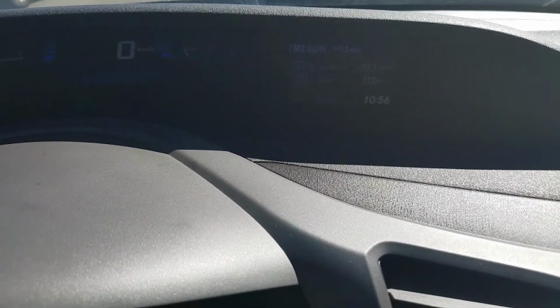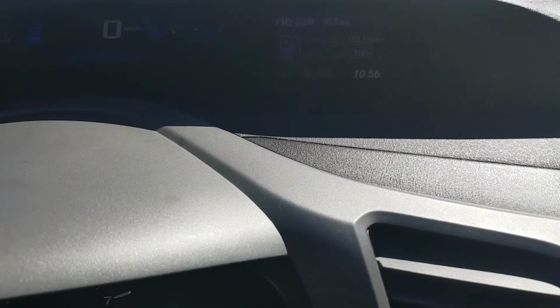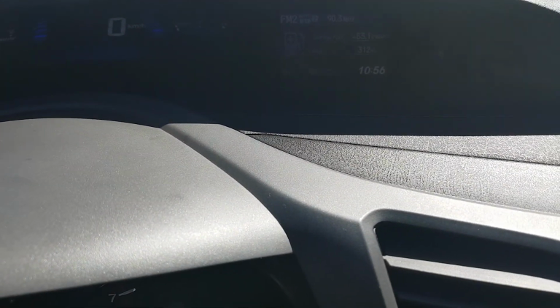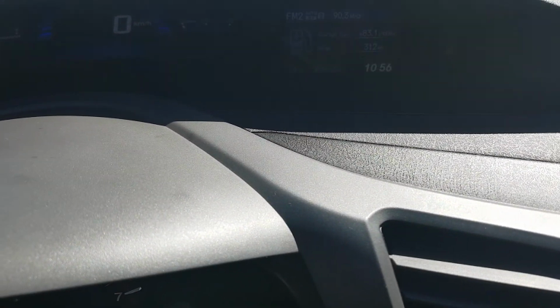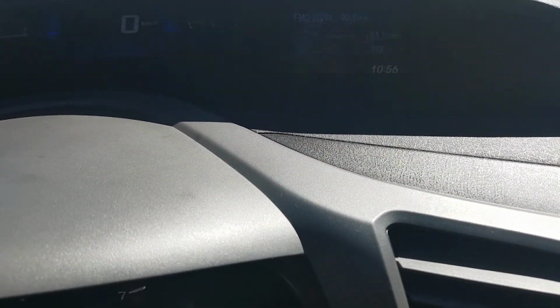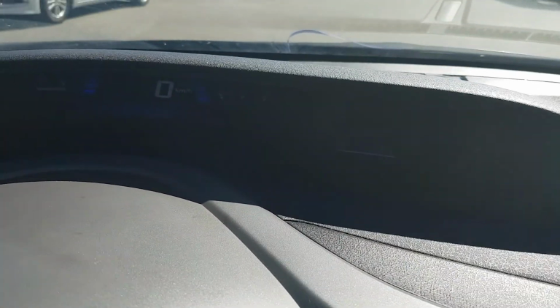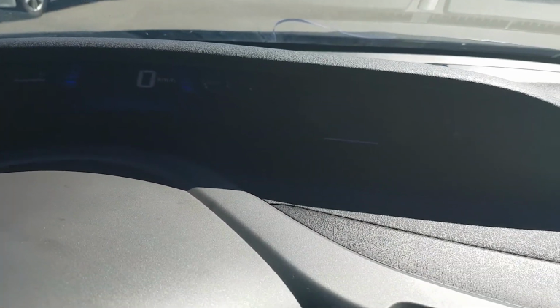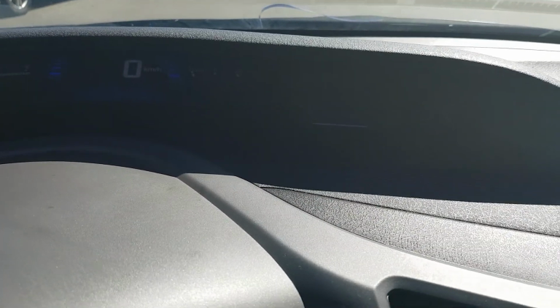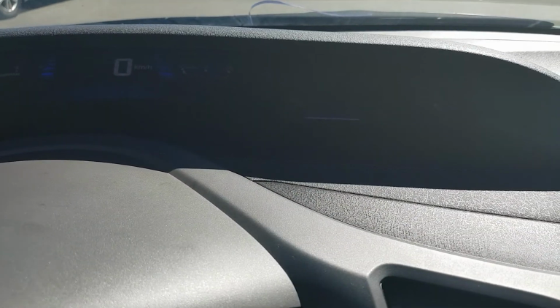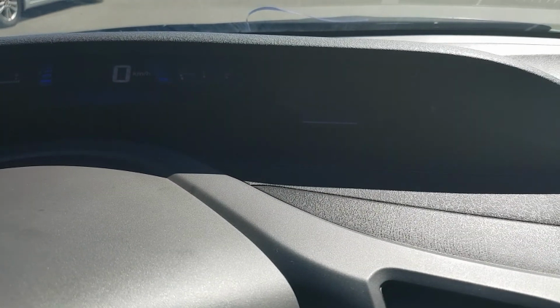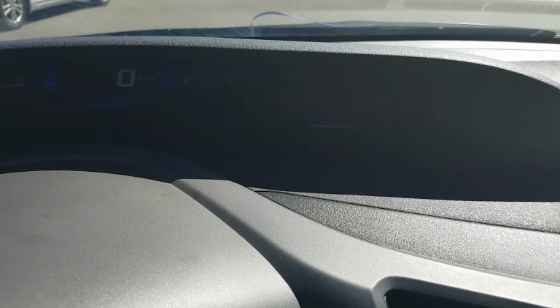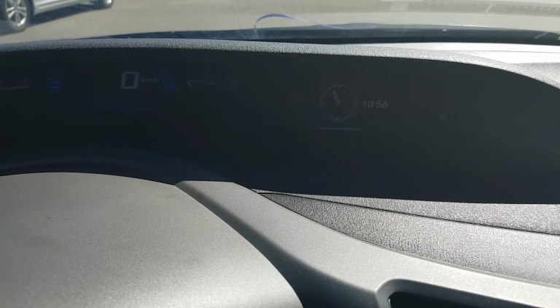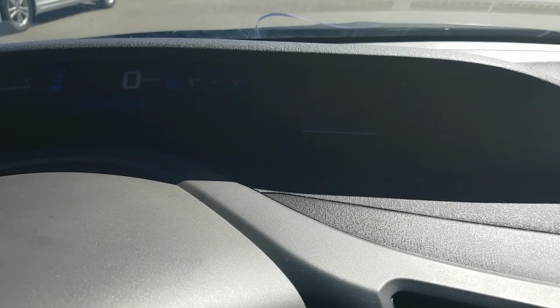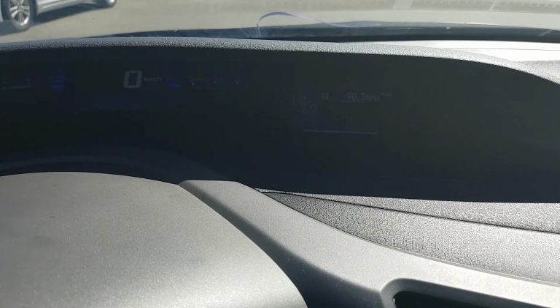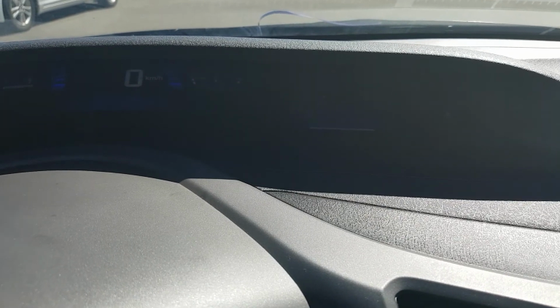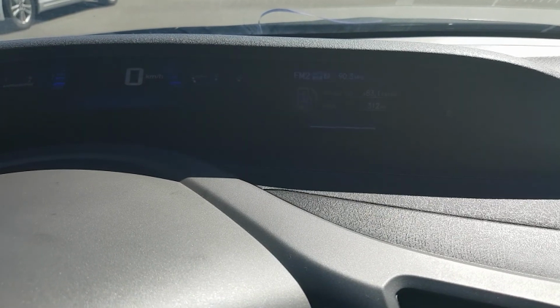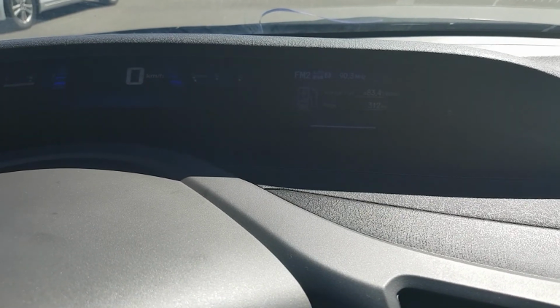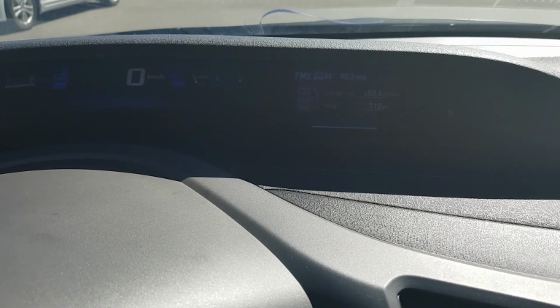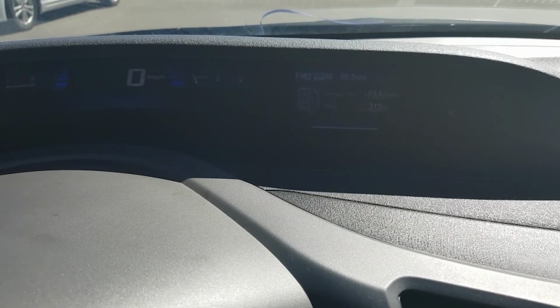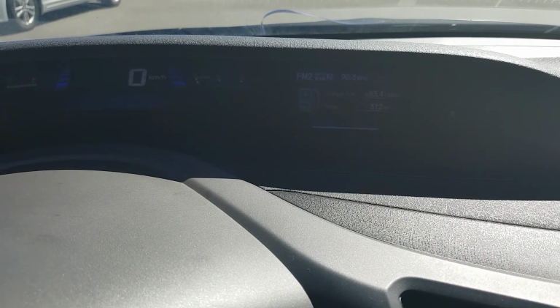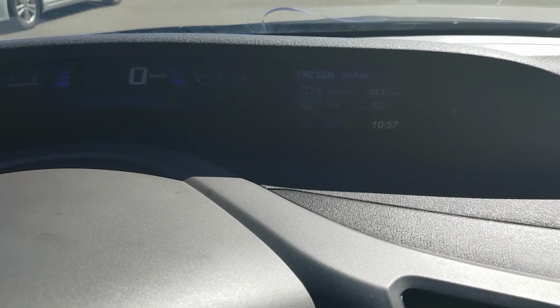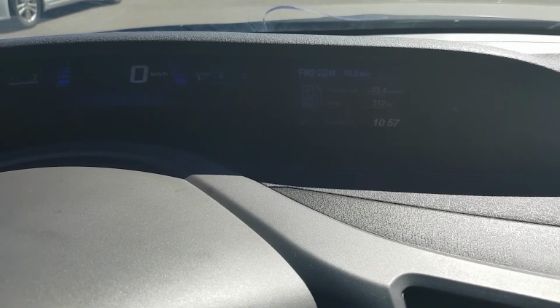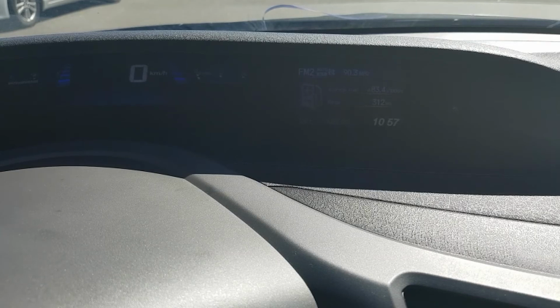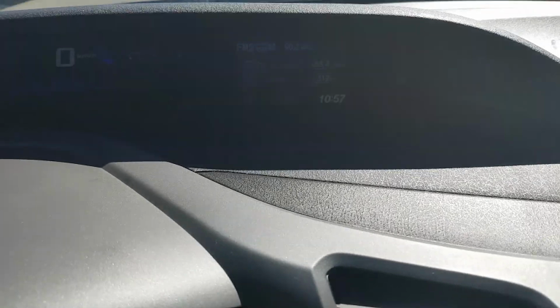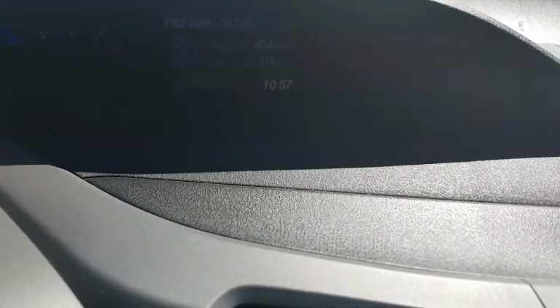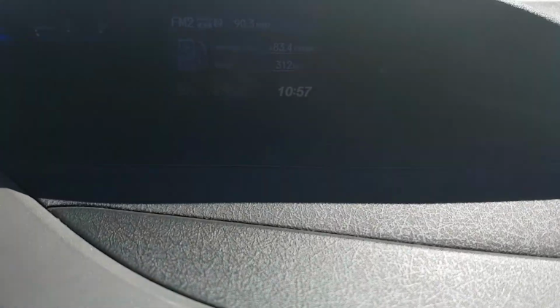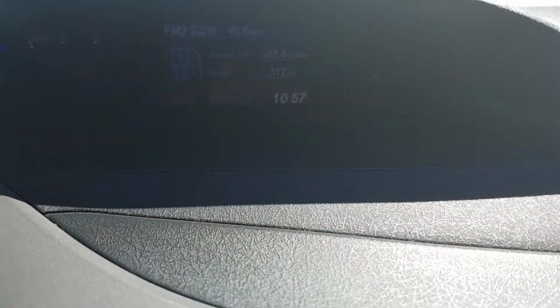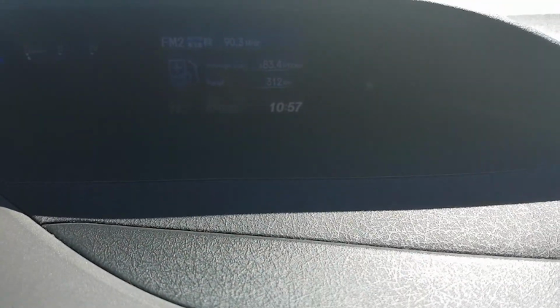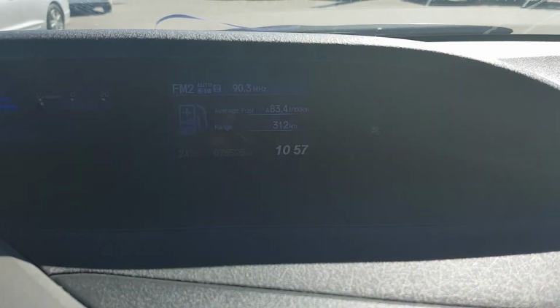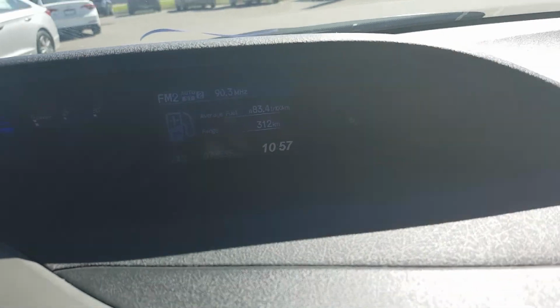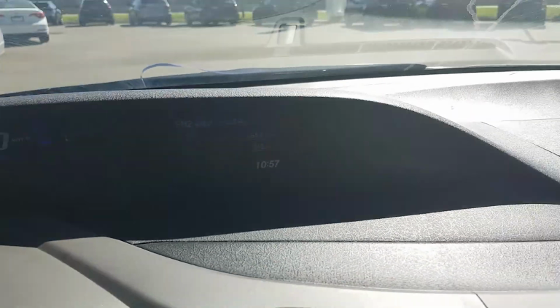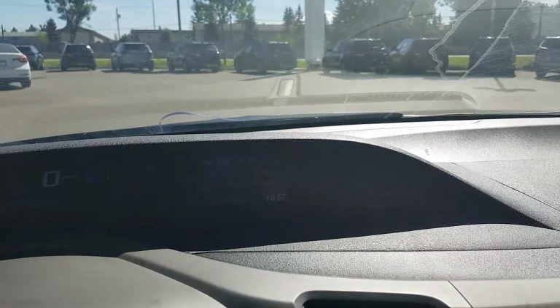Looking up on our display, we have 76,525 kilometers.